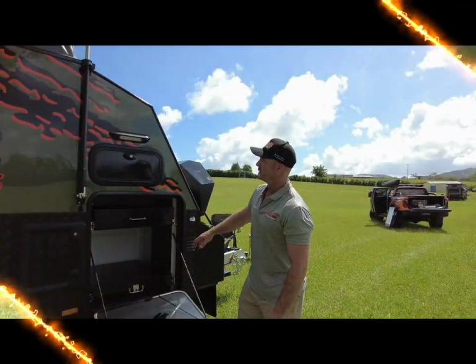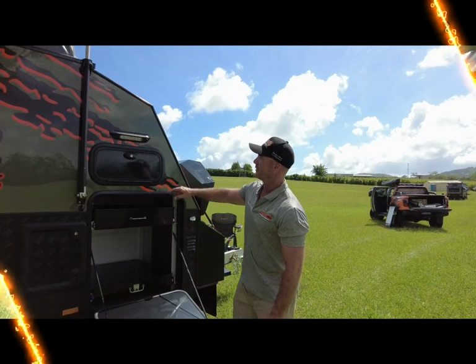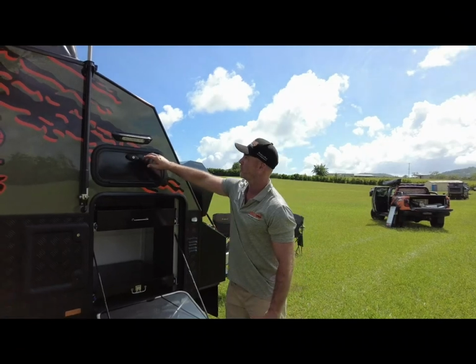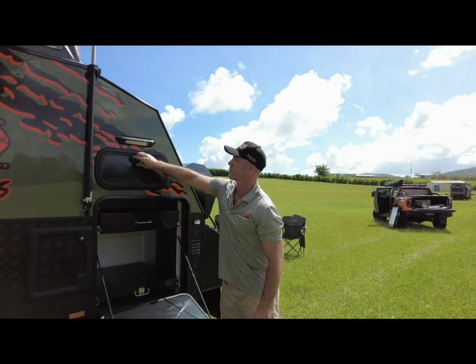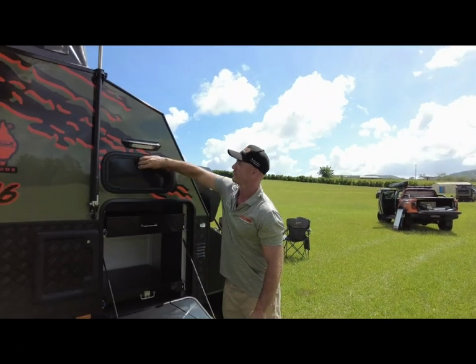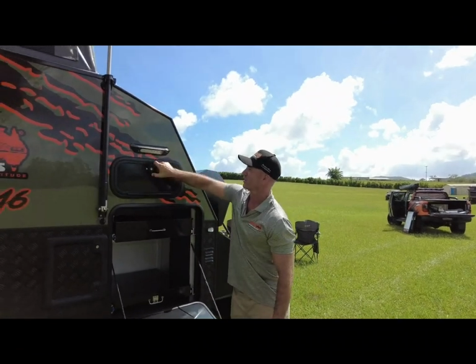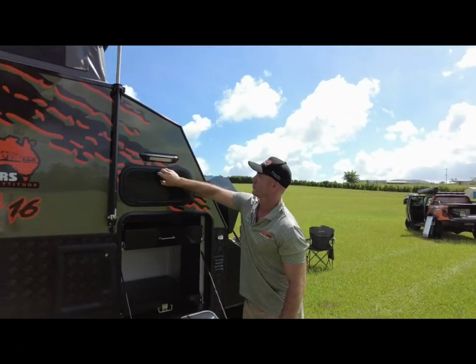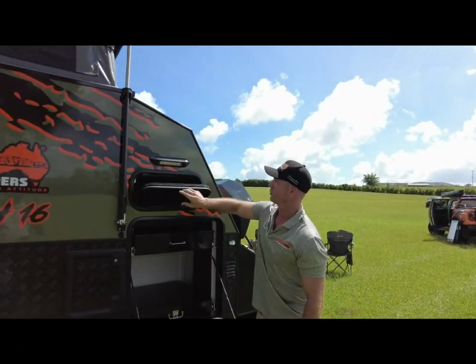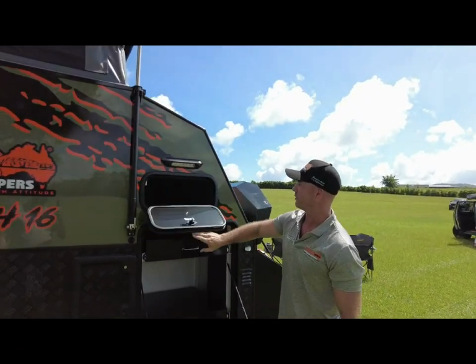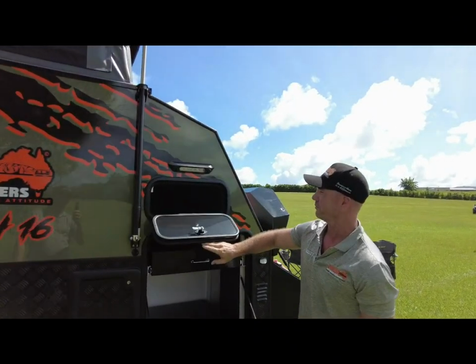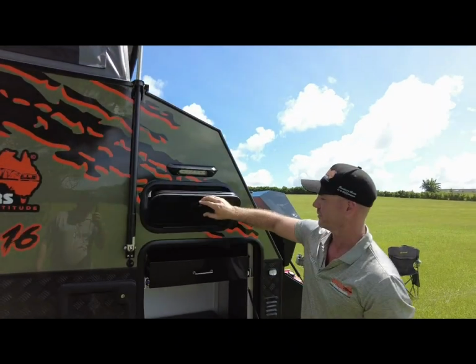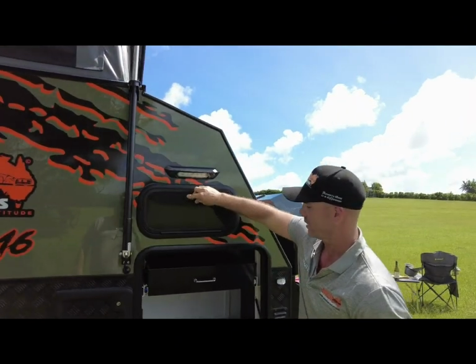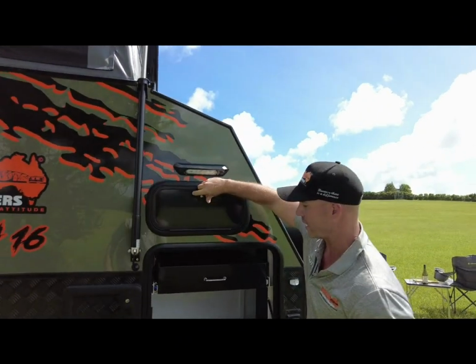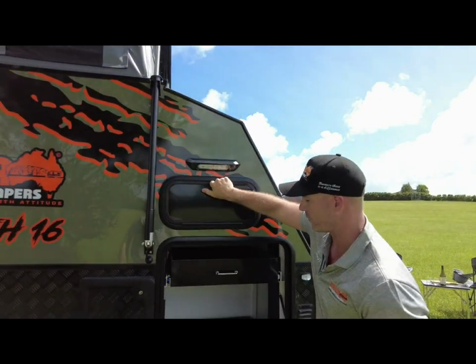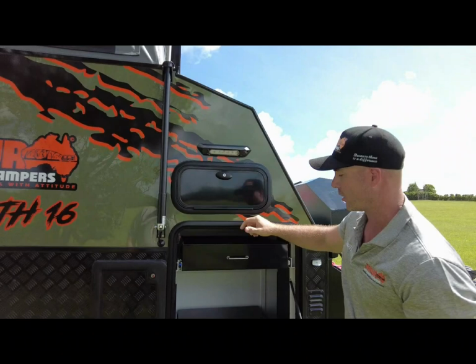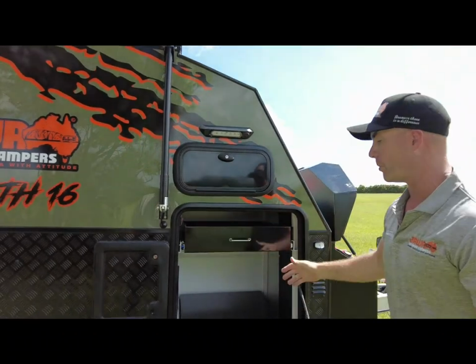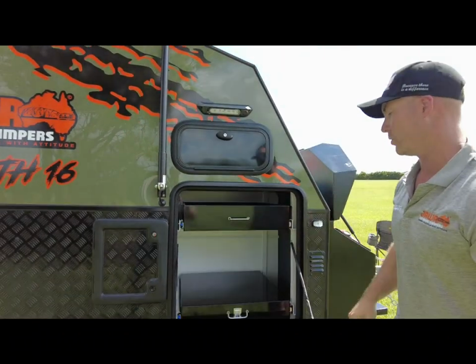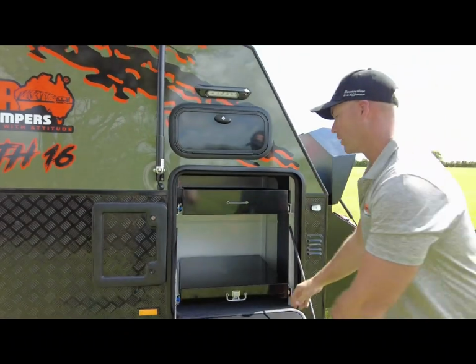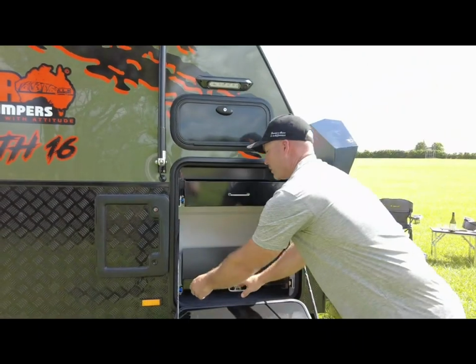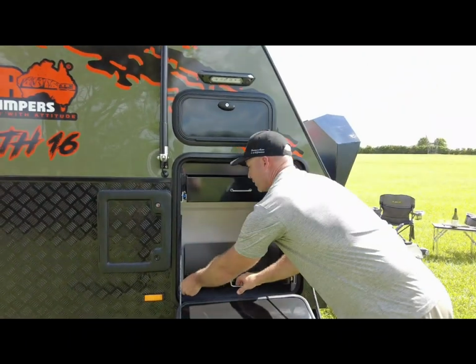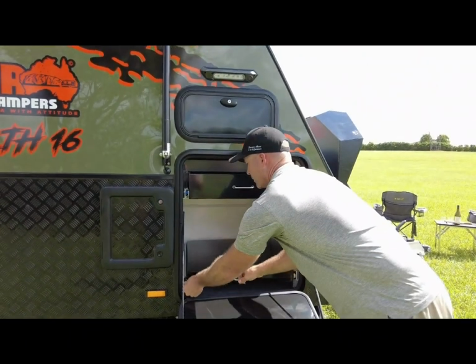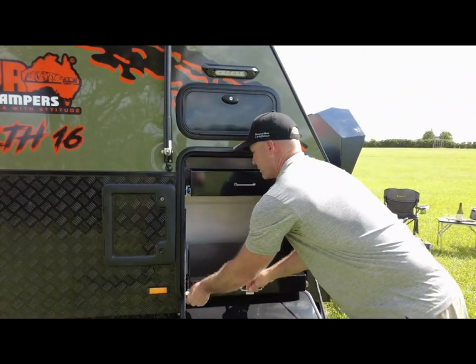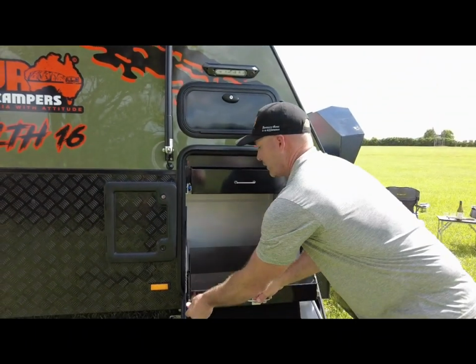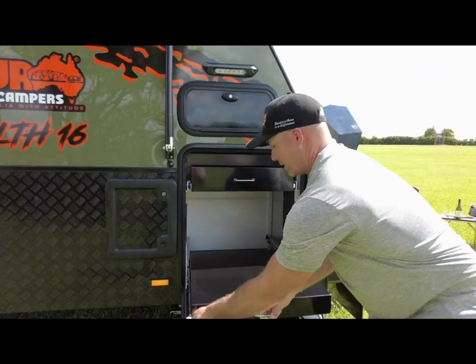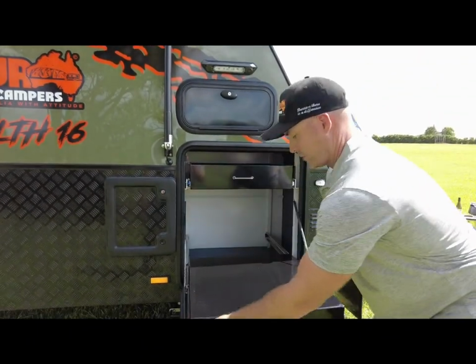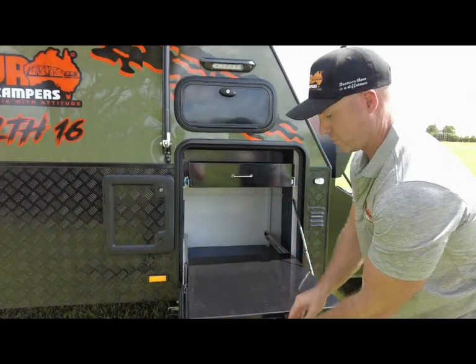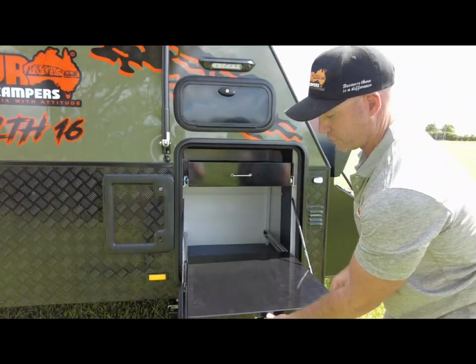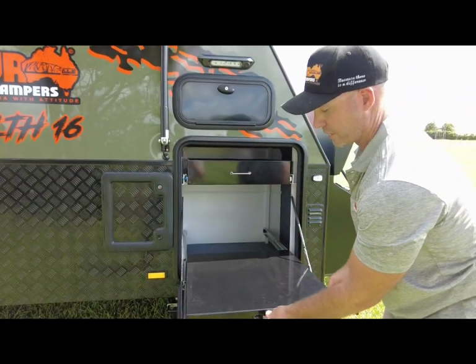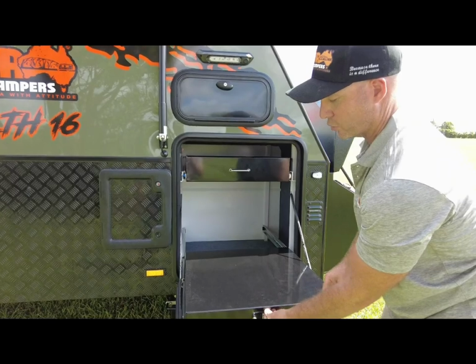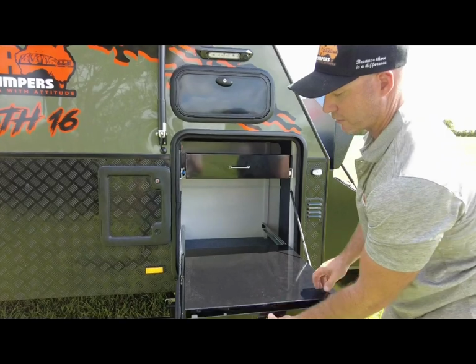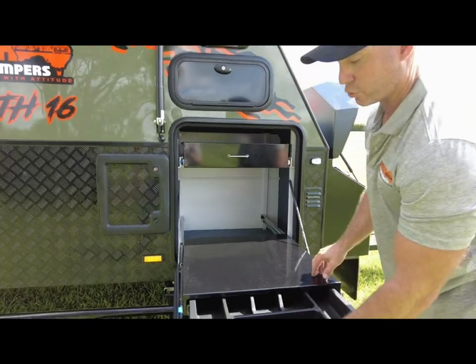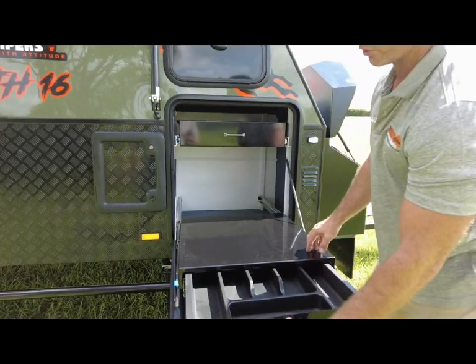We have our pole box from the other side continuing all the way through, and our generator or barbecue slide — sliding that out — which also has a small cutlery or tool drawer.